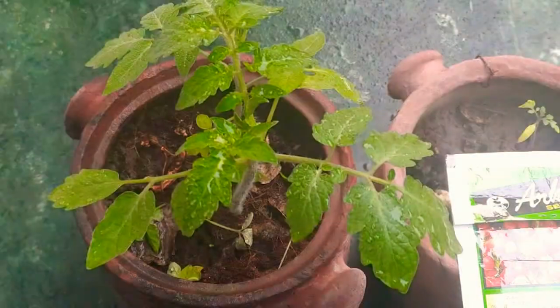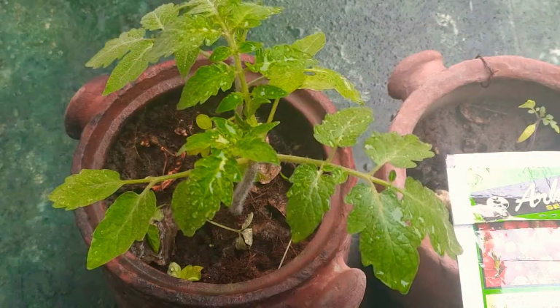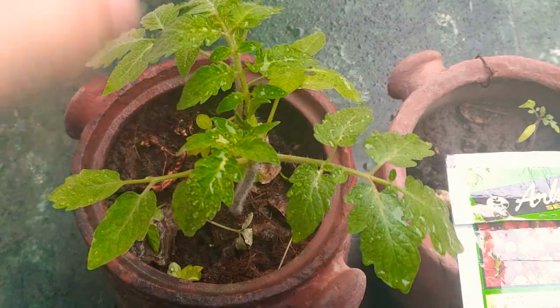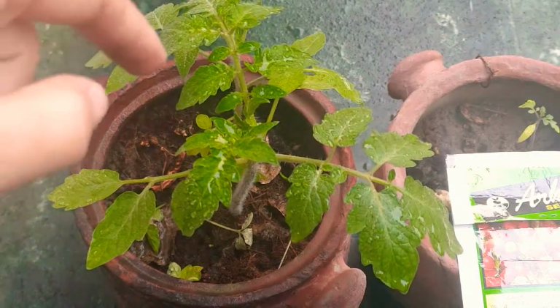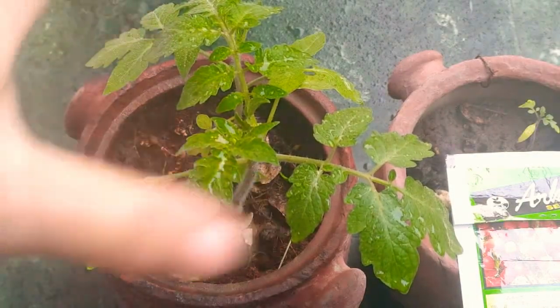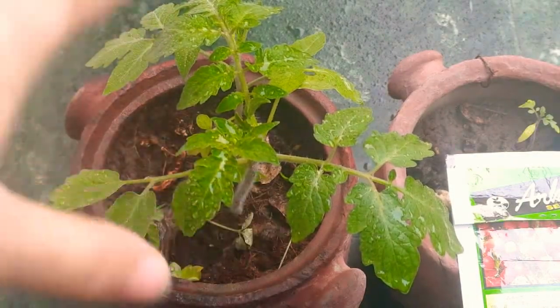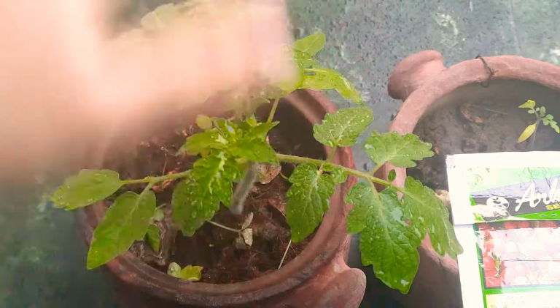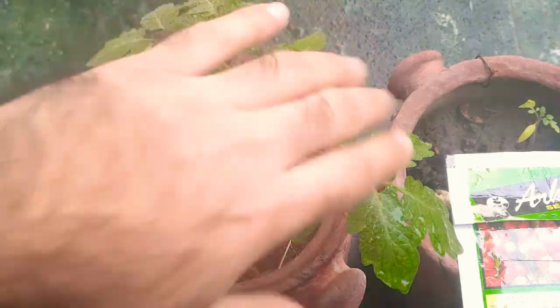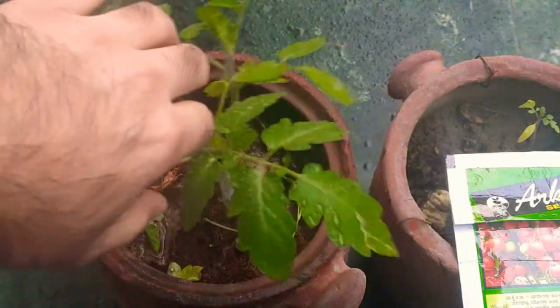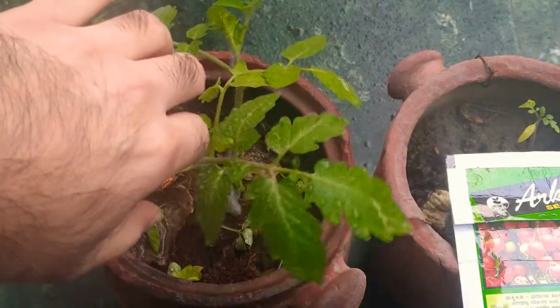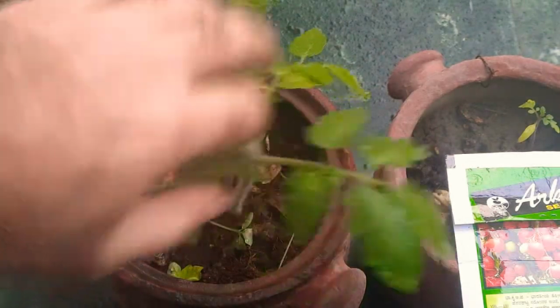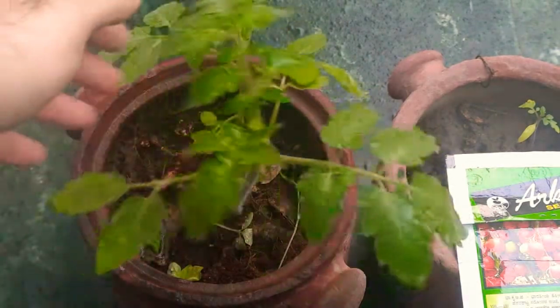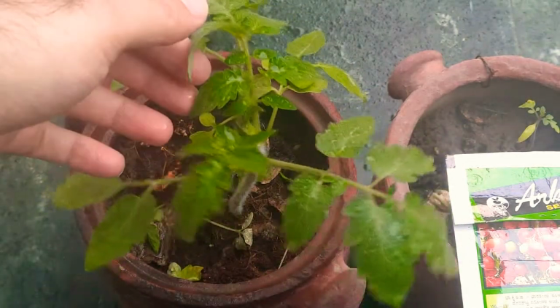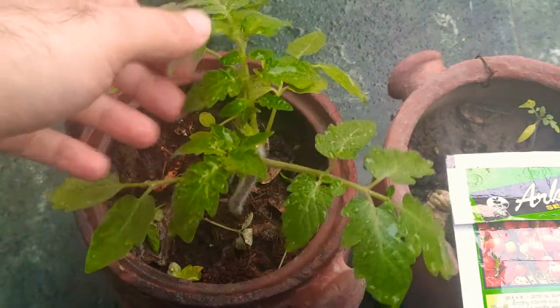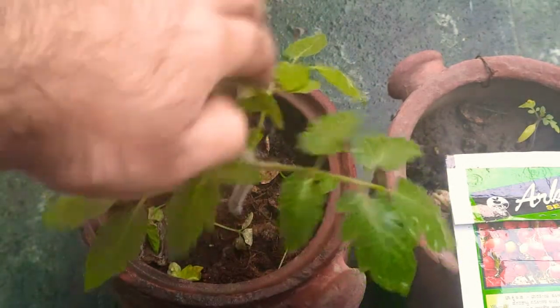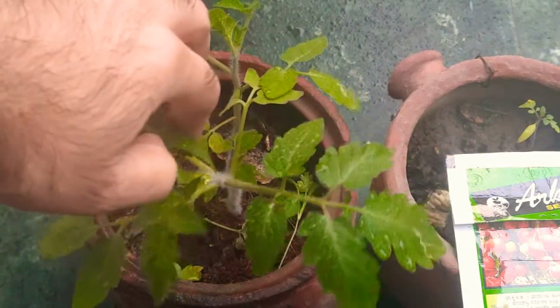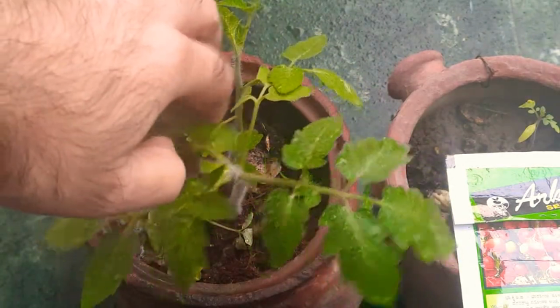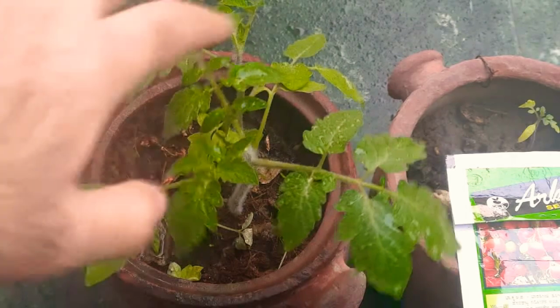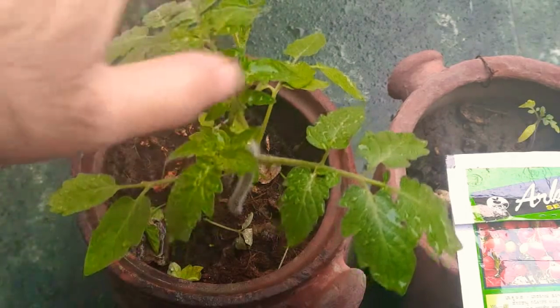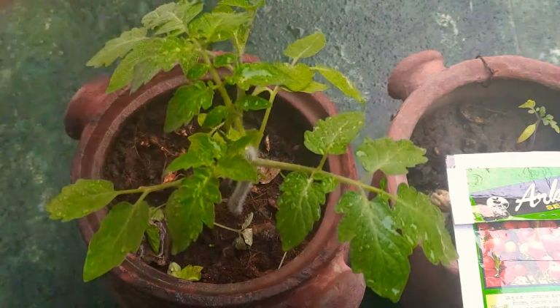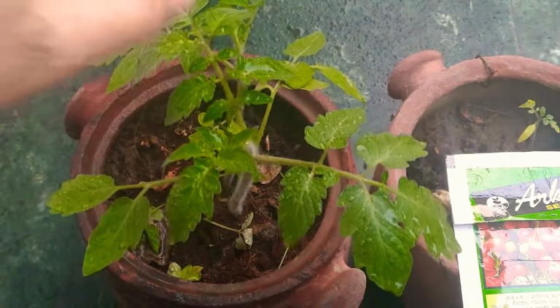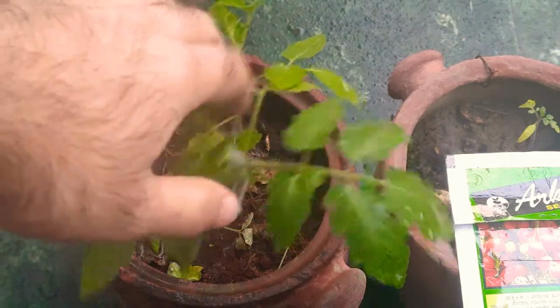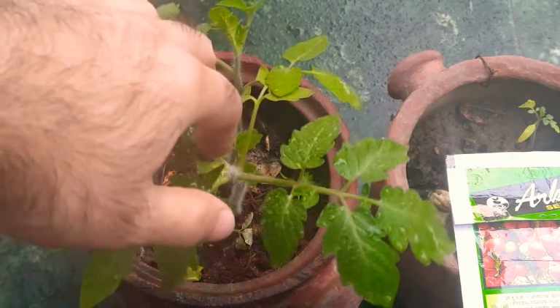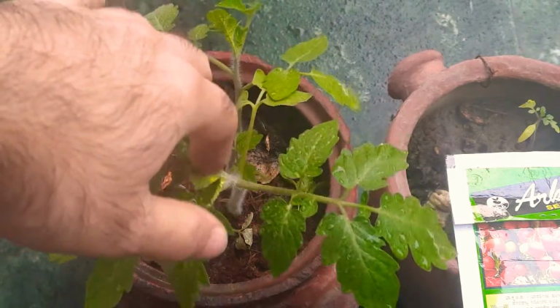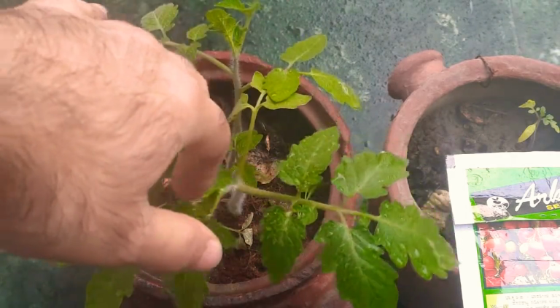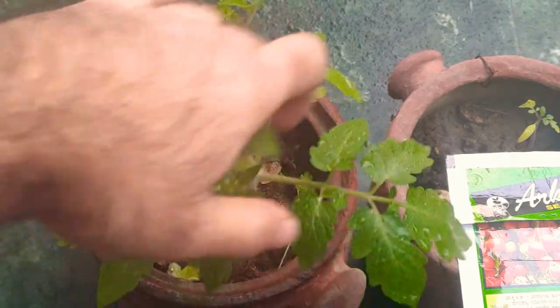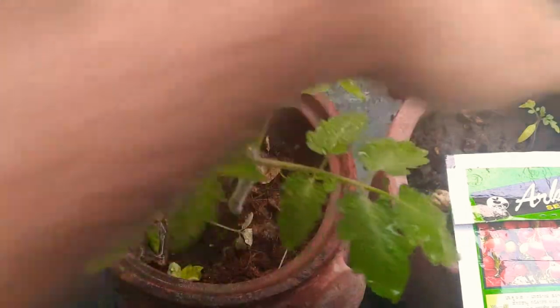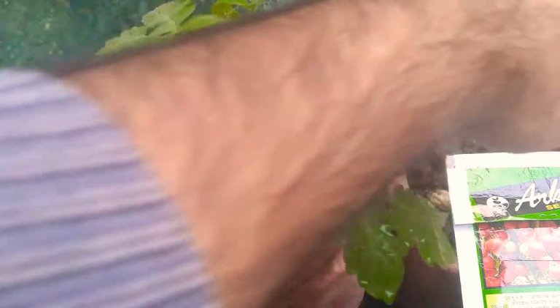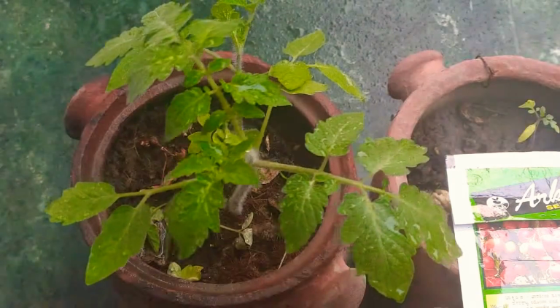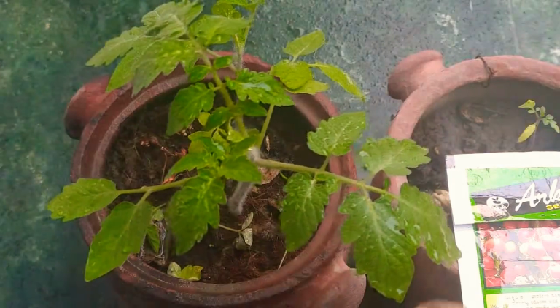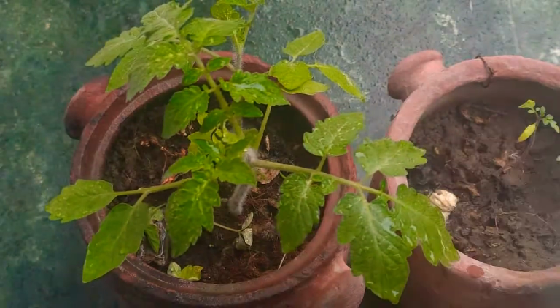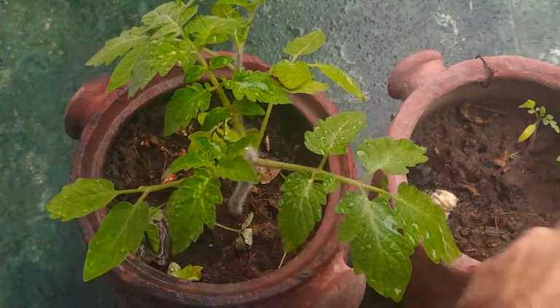I'll show you the exact update now. As you can see, this is growing pretty well despite the fact that I wasn't able to give it any time in the last week or 10 days or so, but it's growing at a decent pace. This one is very stunted in growth.